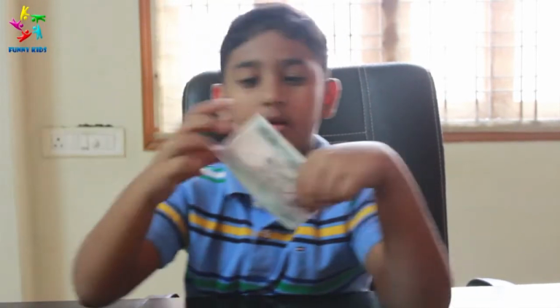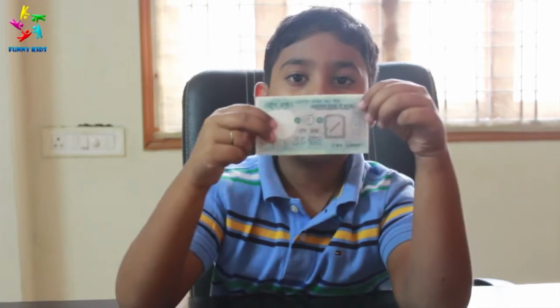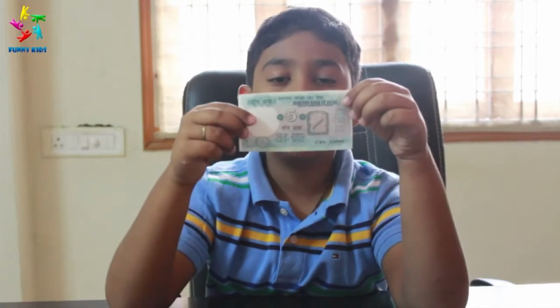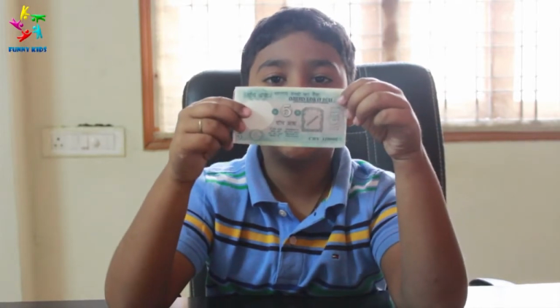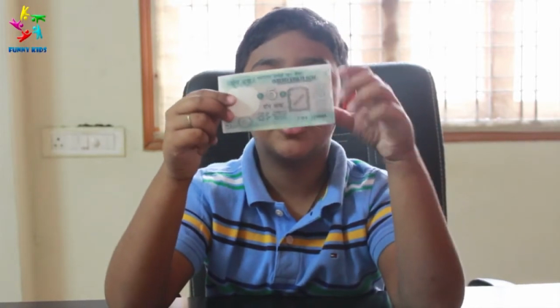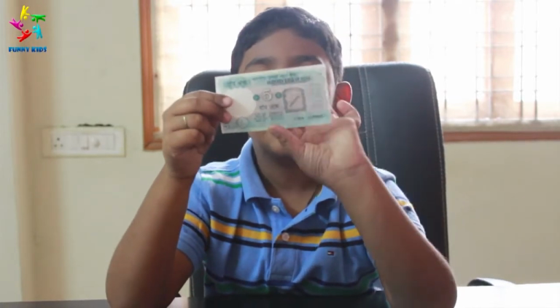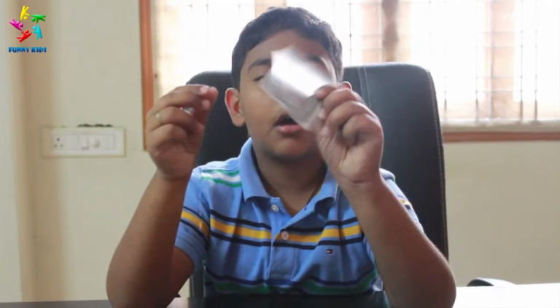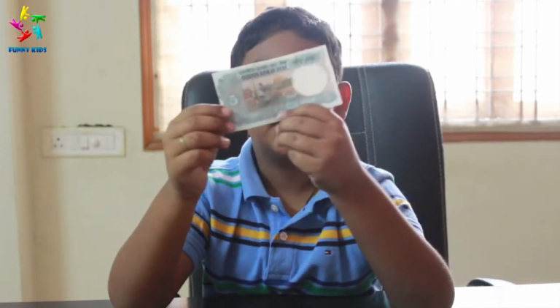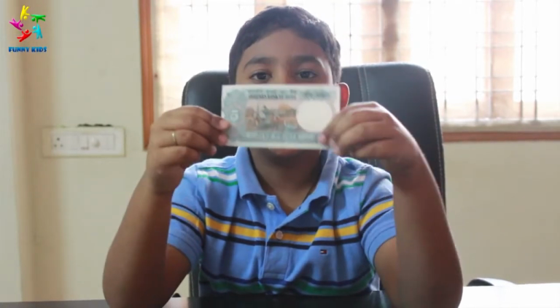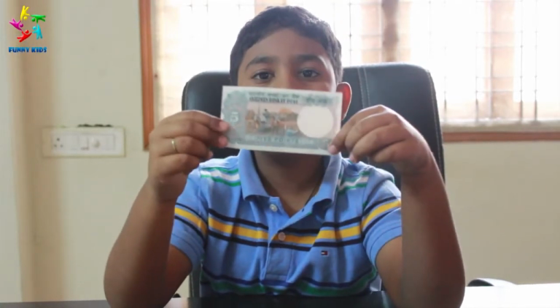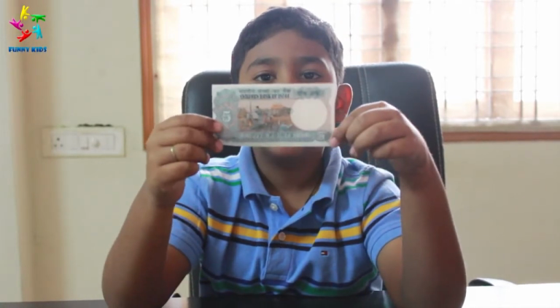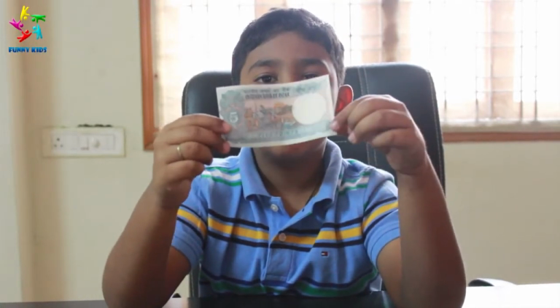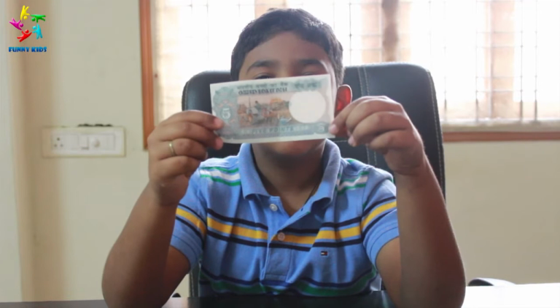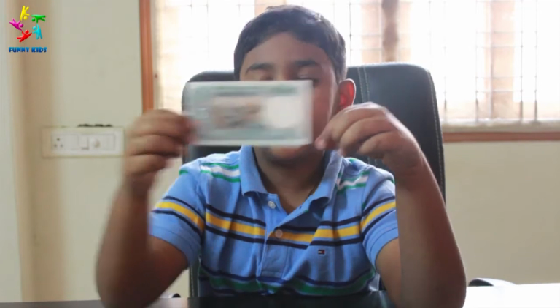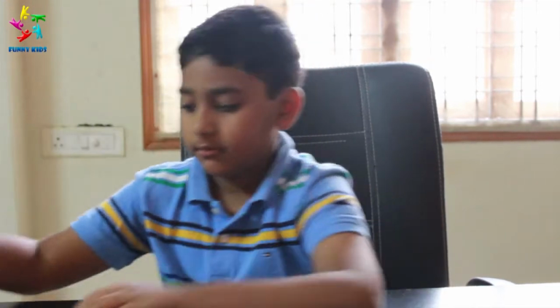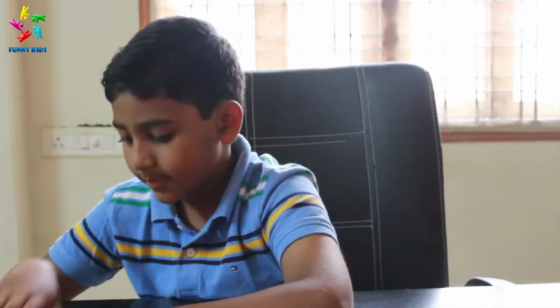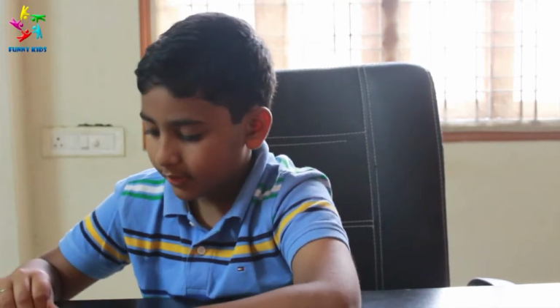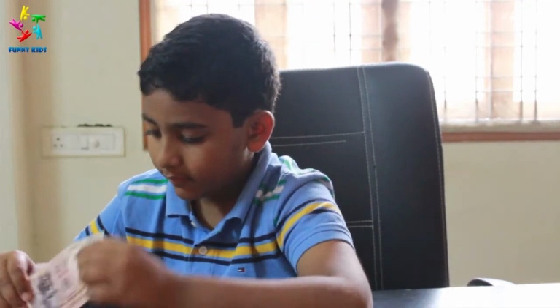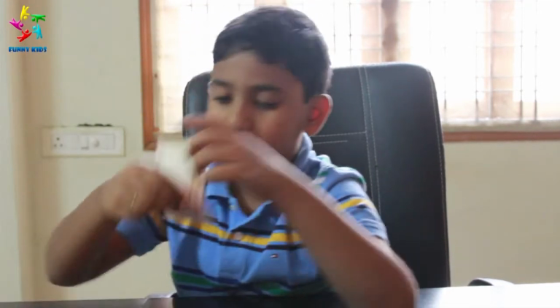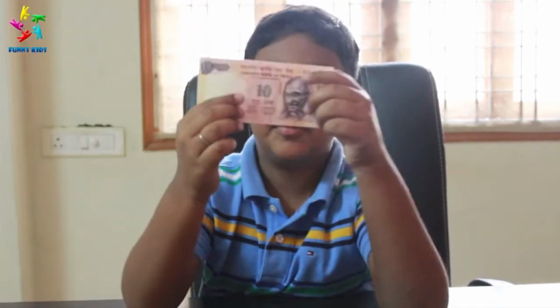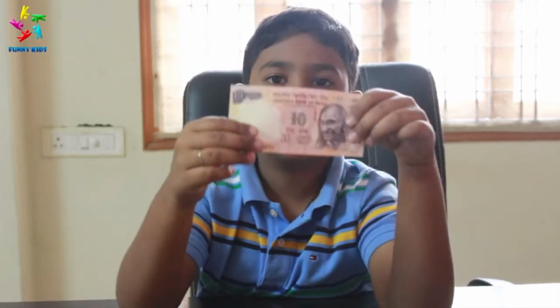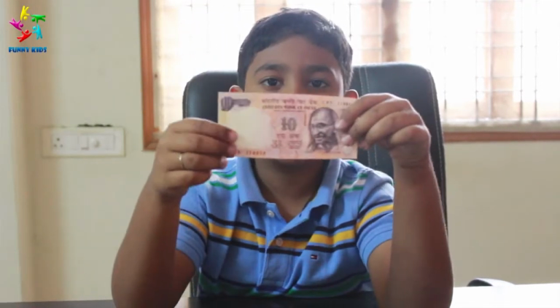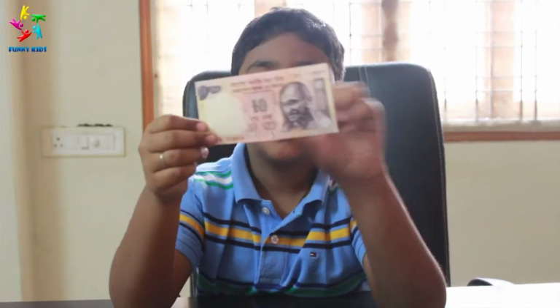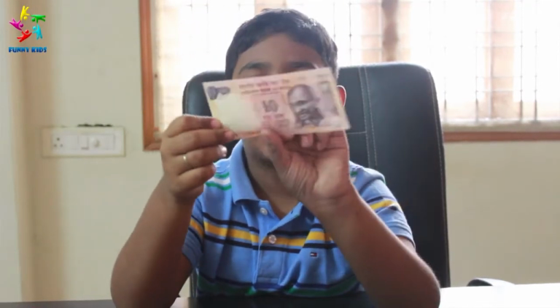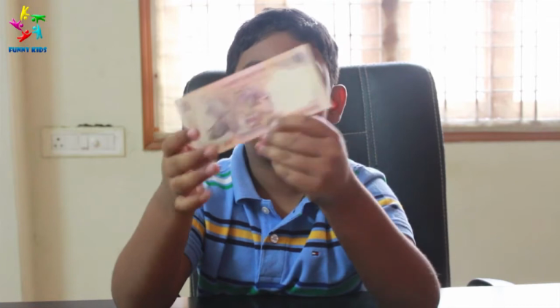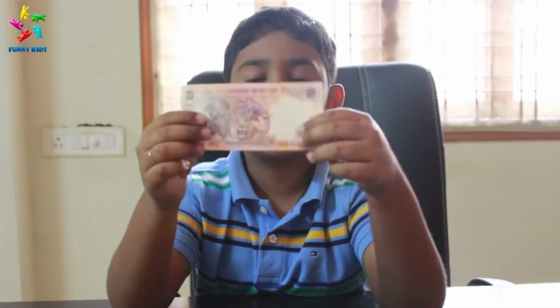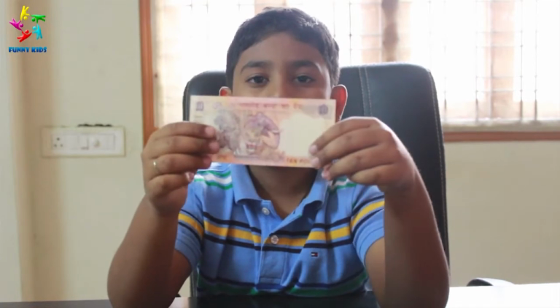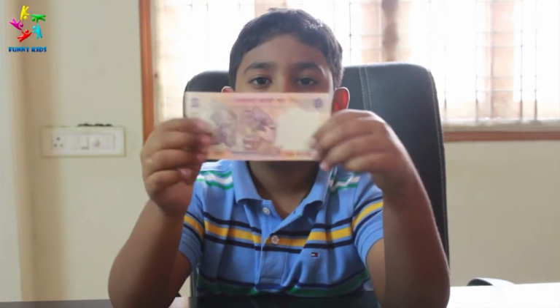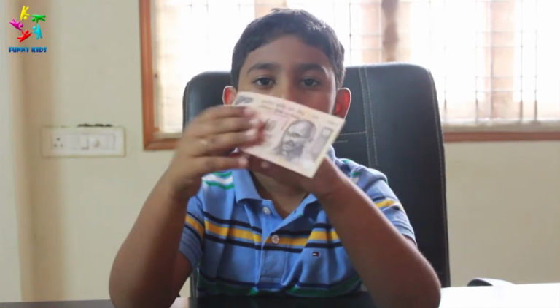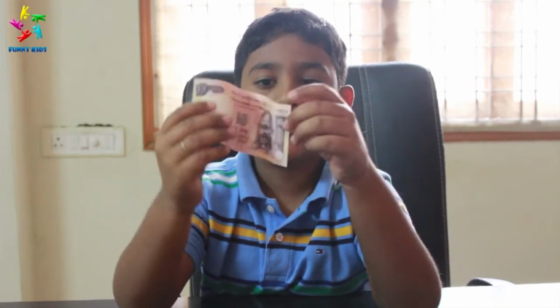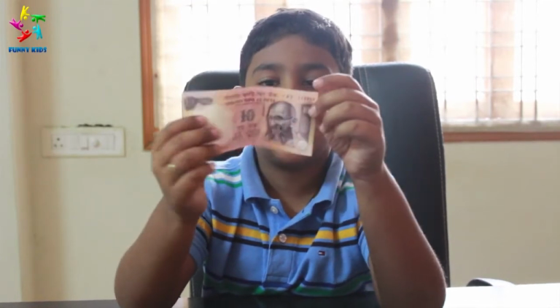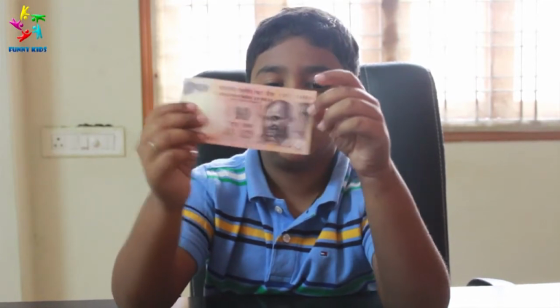We have five rupee notes over here. Back of it we have farming. We have ten rupee notes over here. Back of it we have a tiger, and front of it we have Mahatma Gandhi.